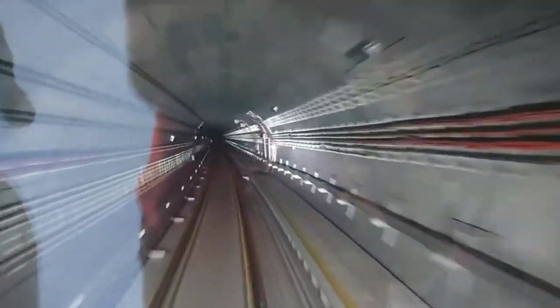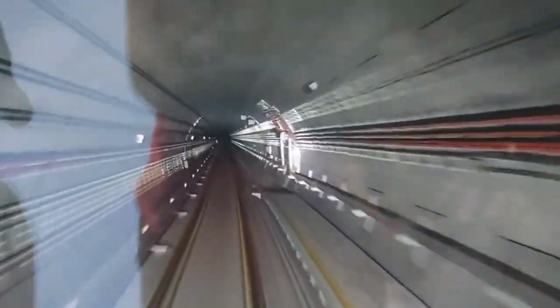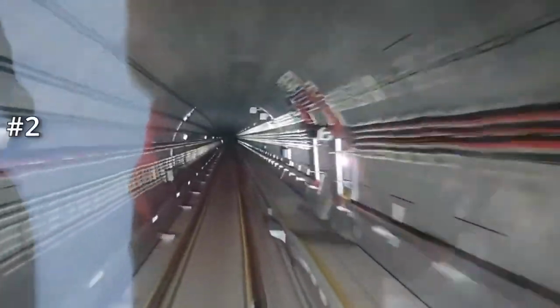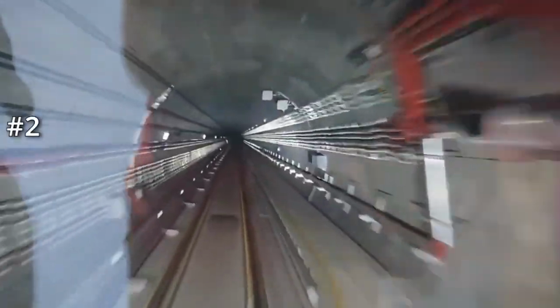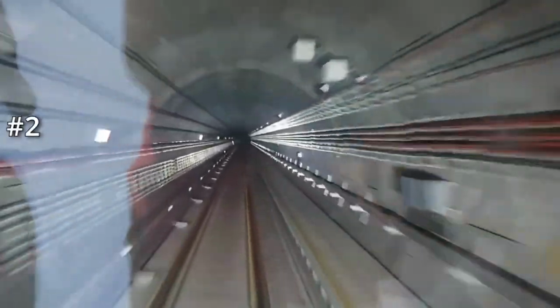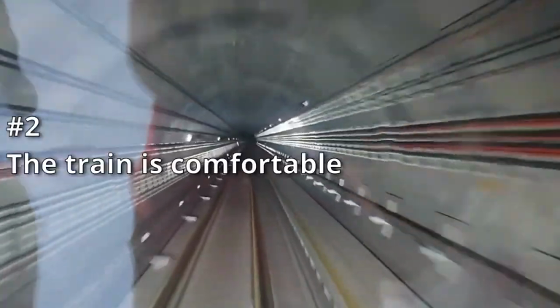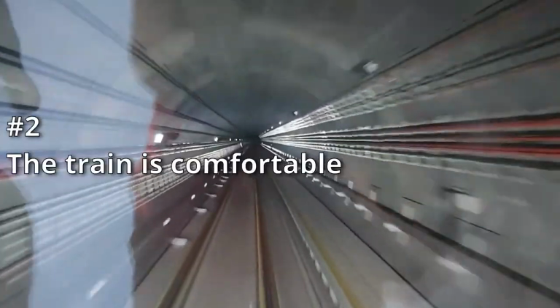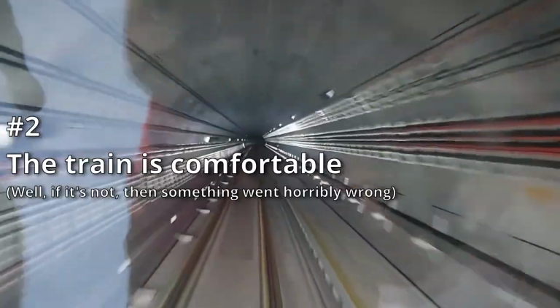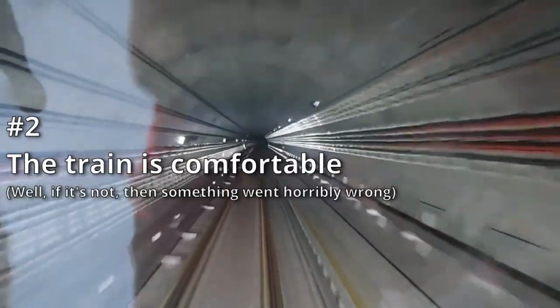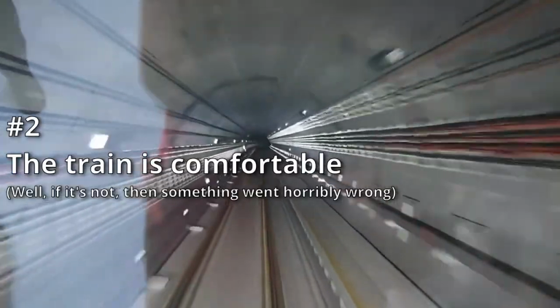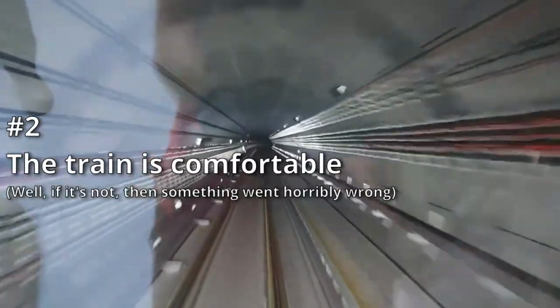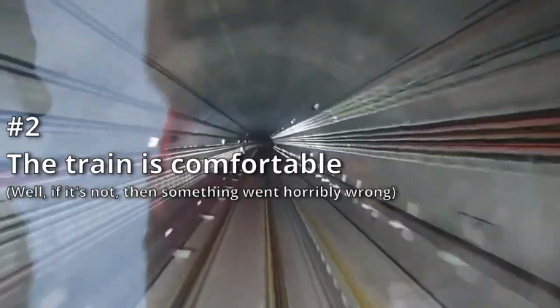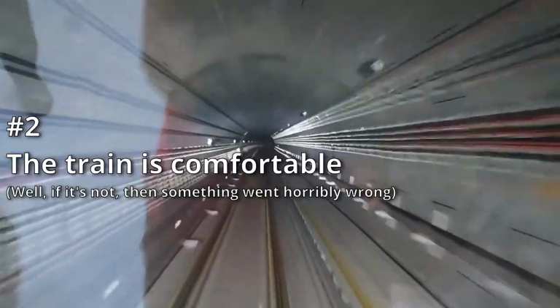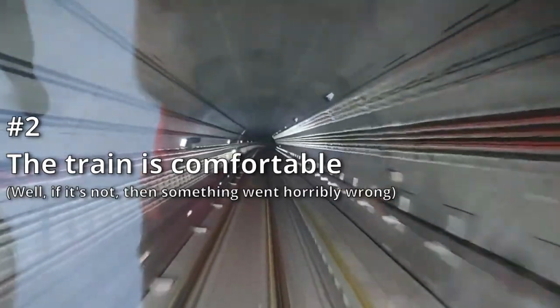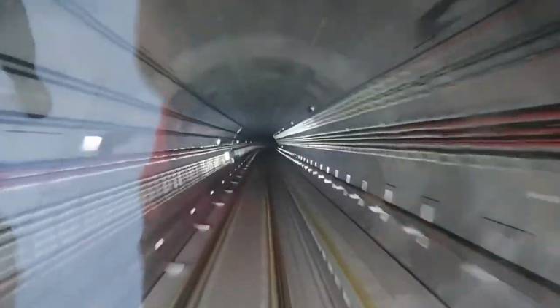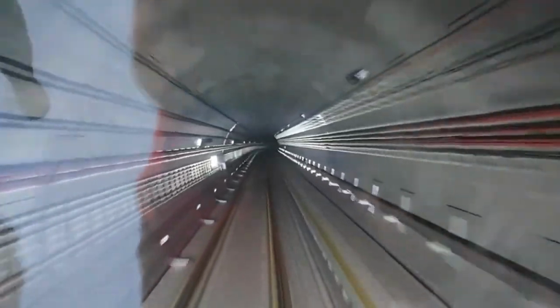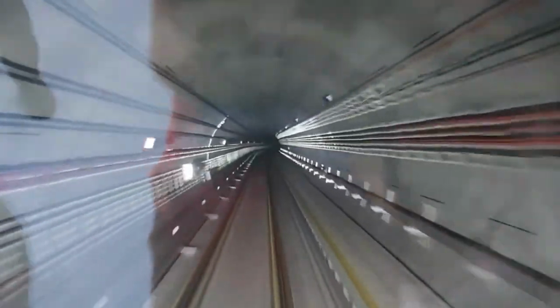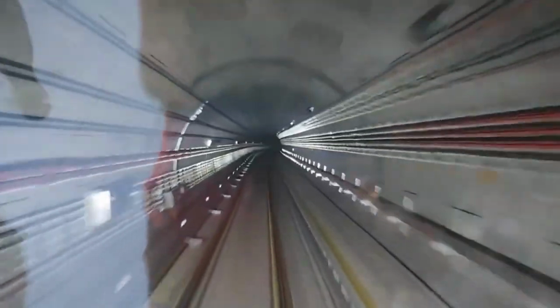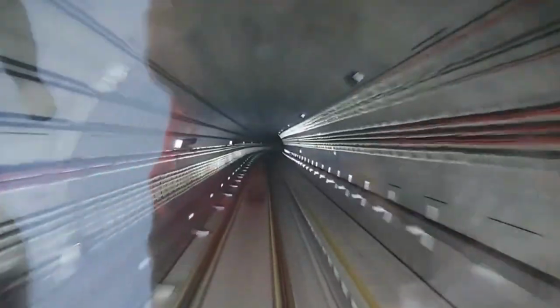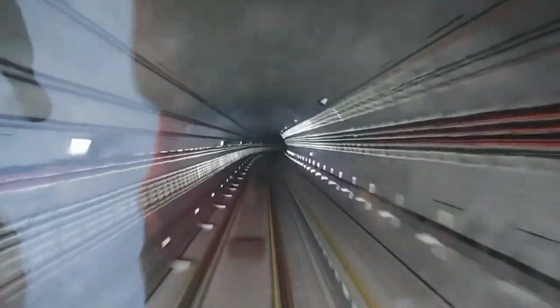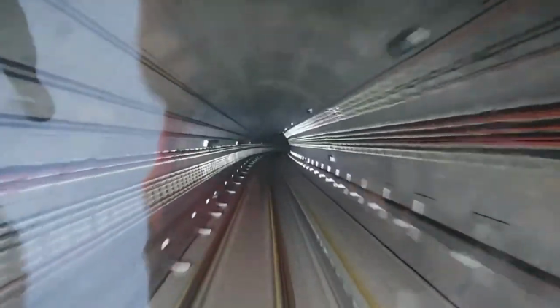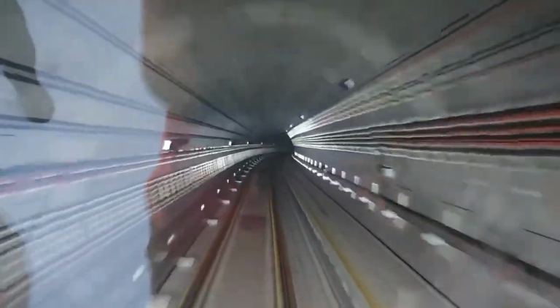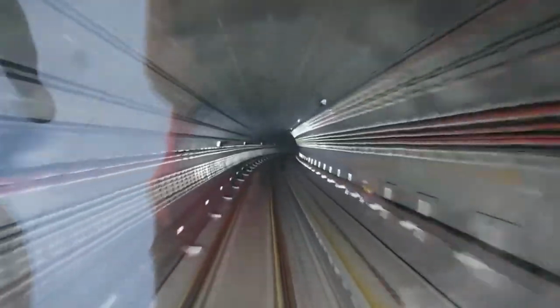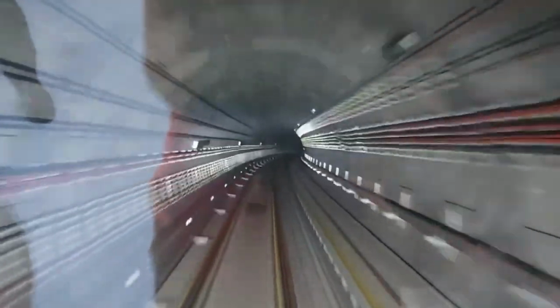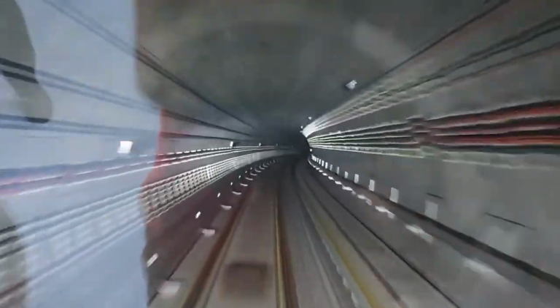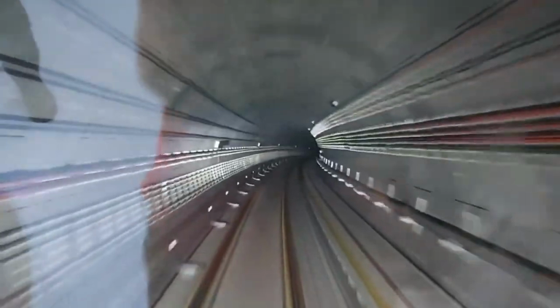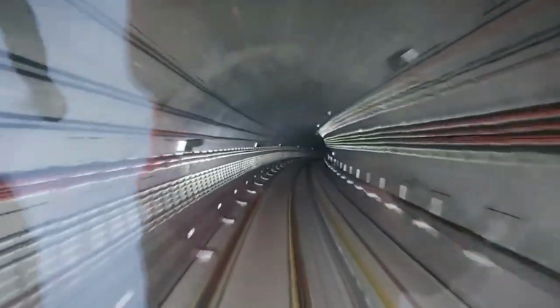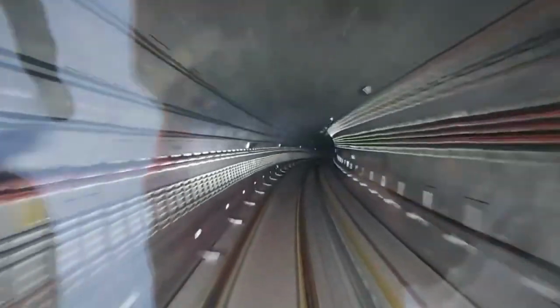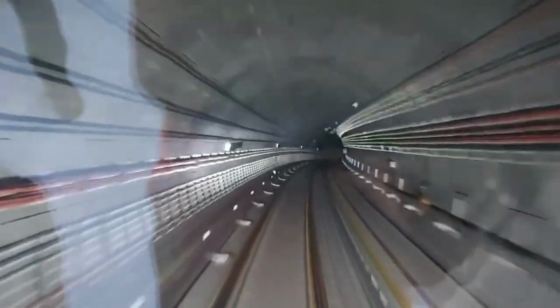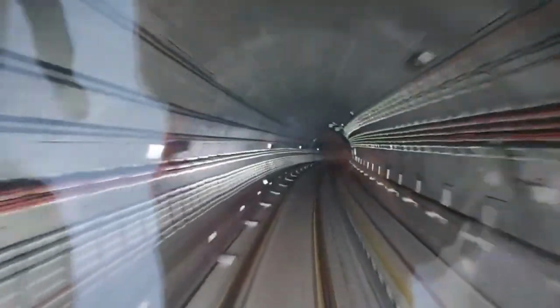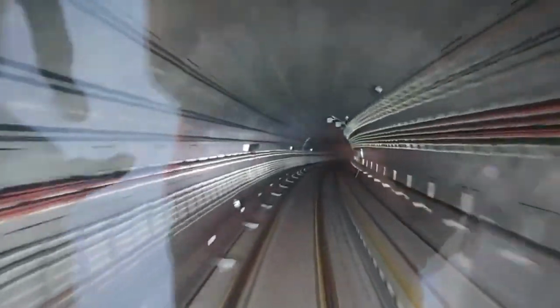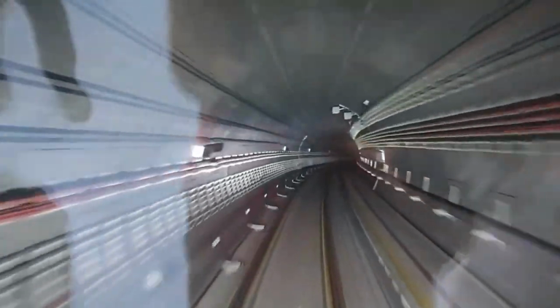Number 2, the train is comfortable. Not too much of a surprise here as this is pretty much expected across the MRT network. The seats are comfortable and the air conditioning is just nice — not too hot and not too cold.